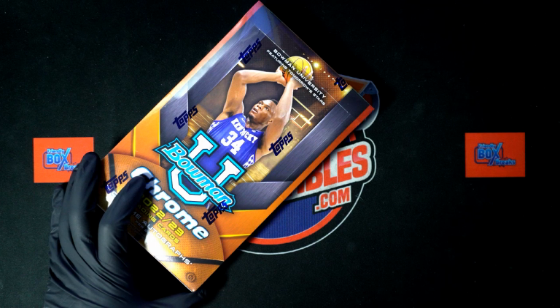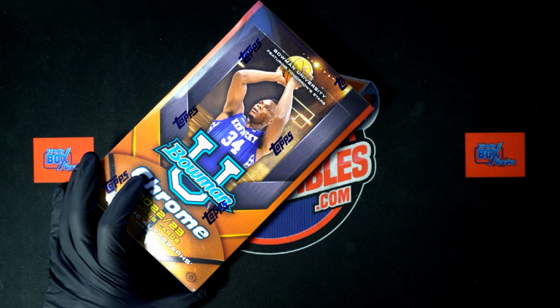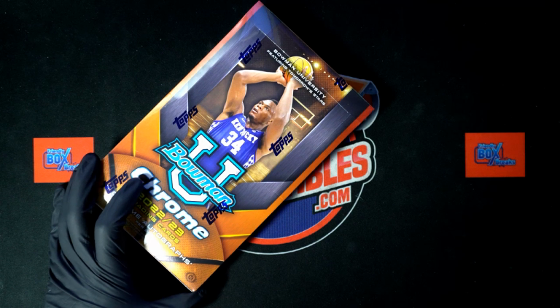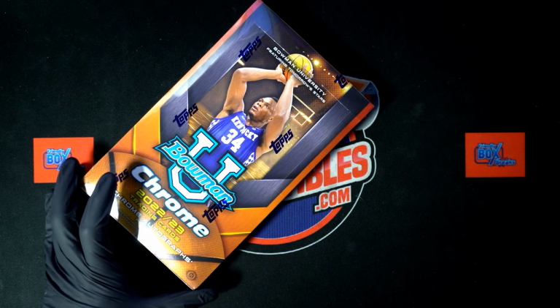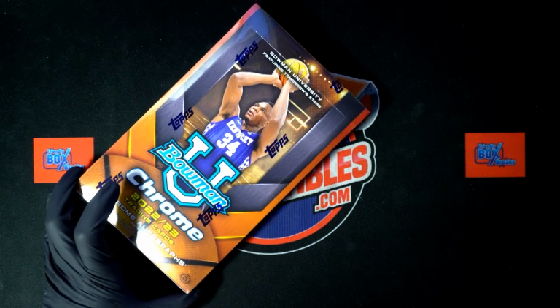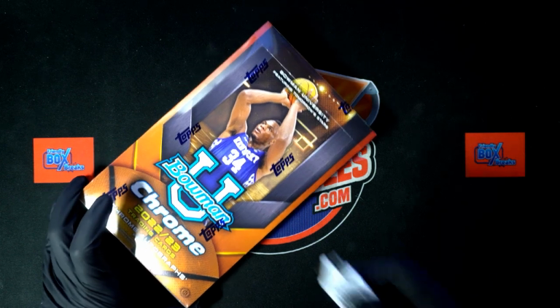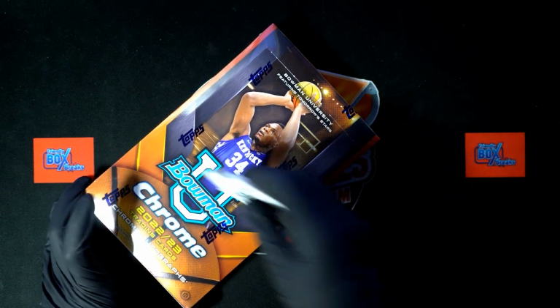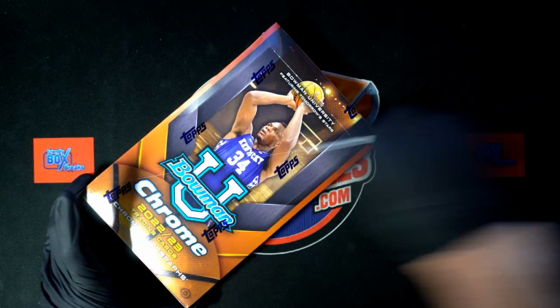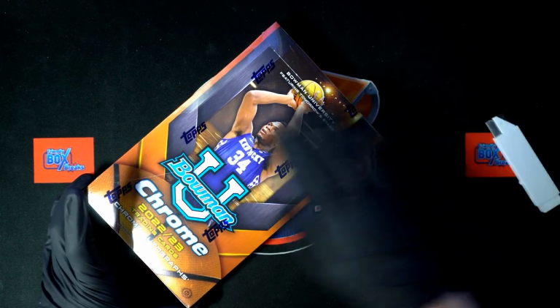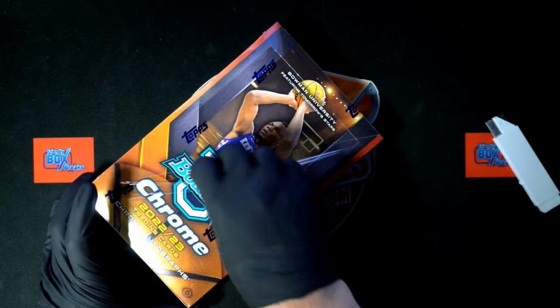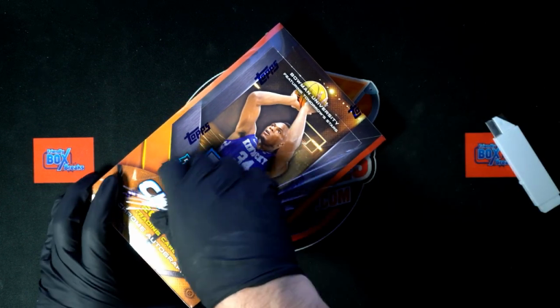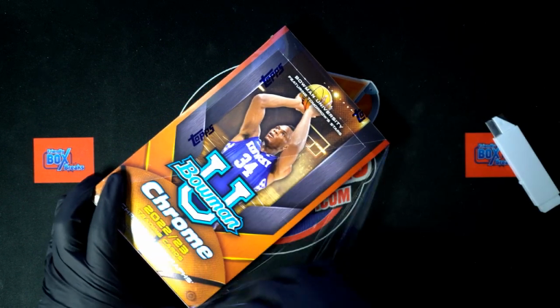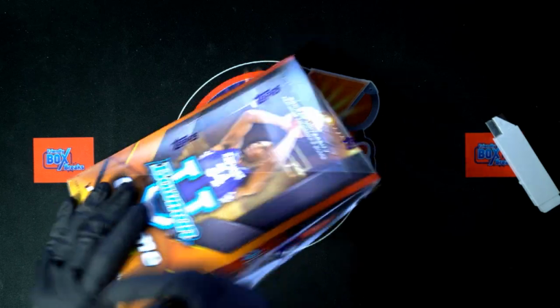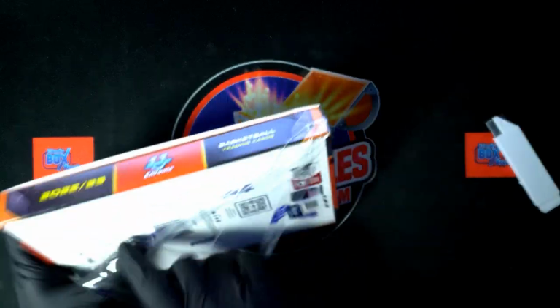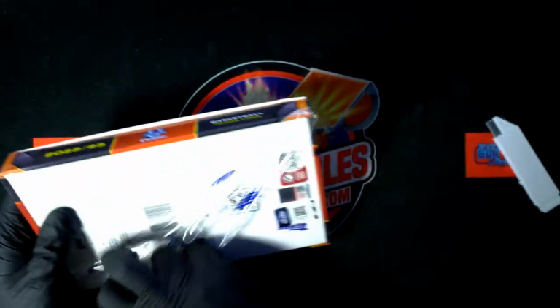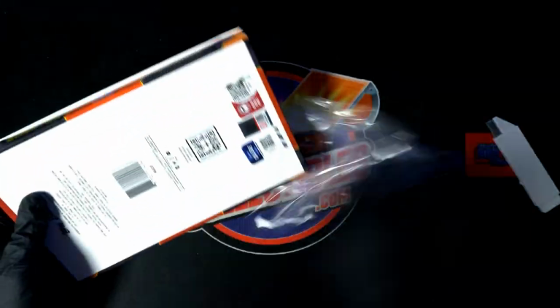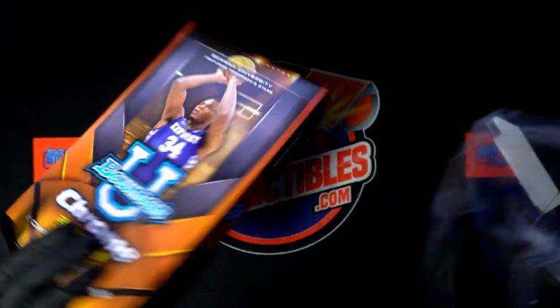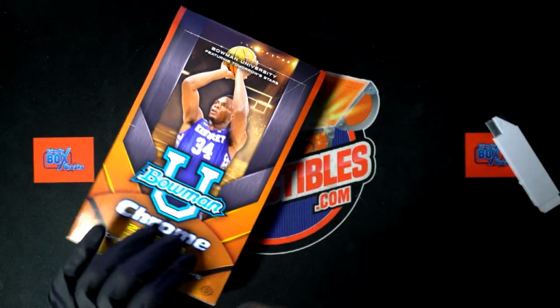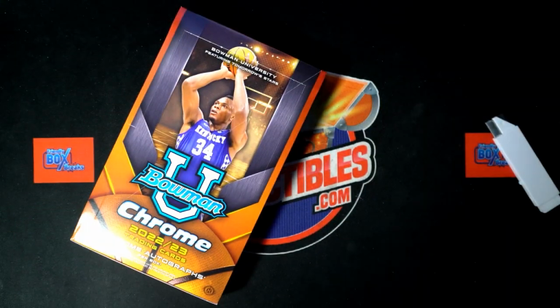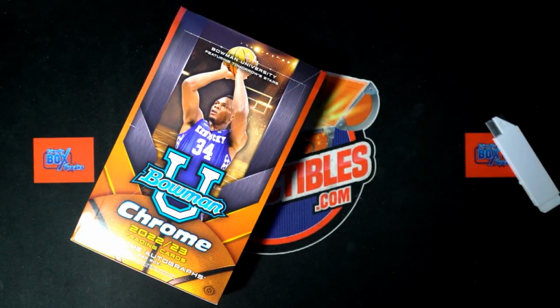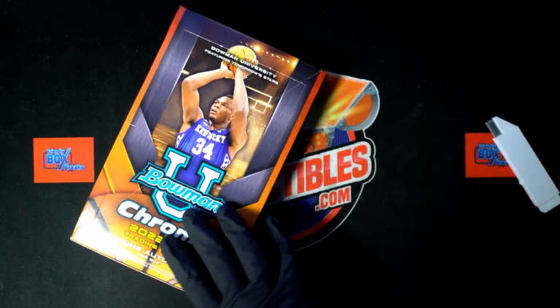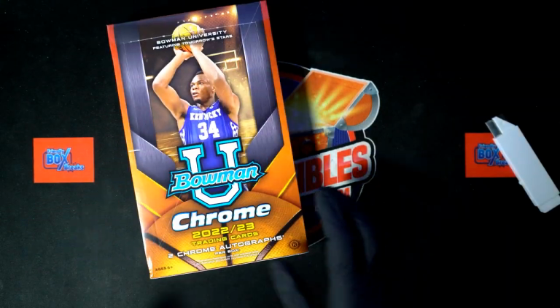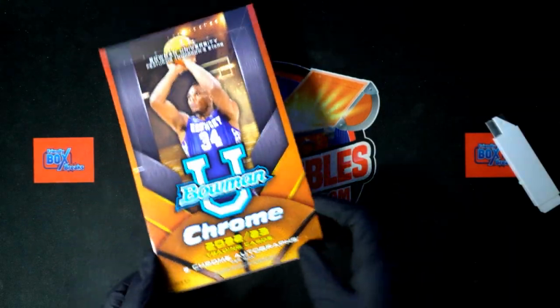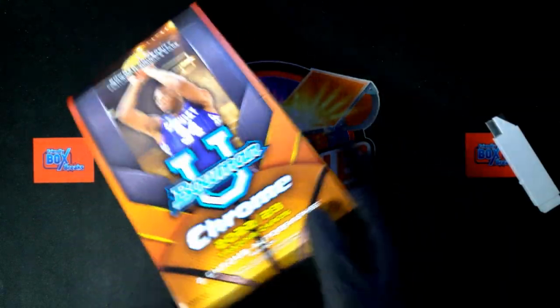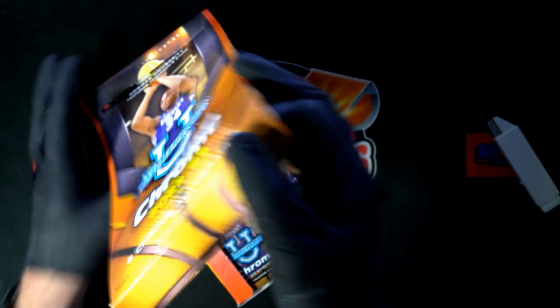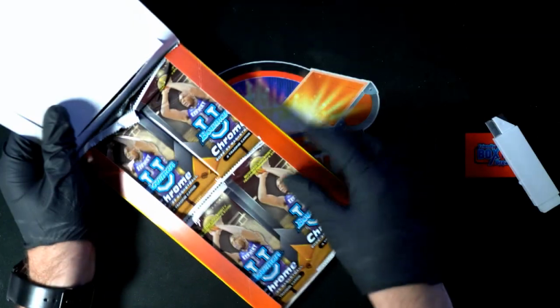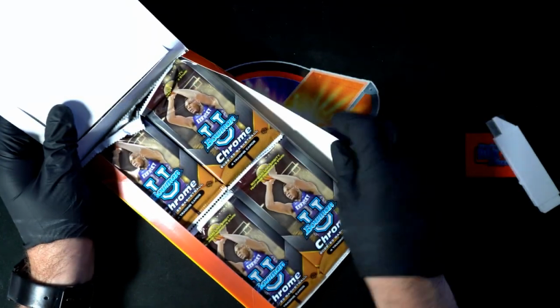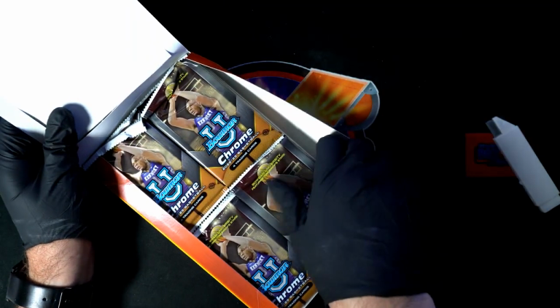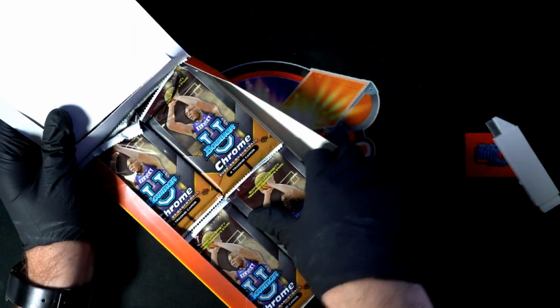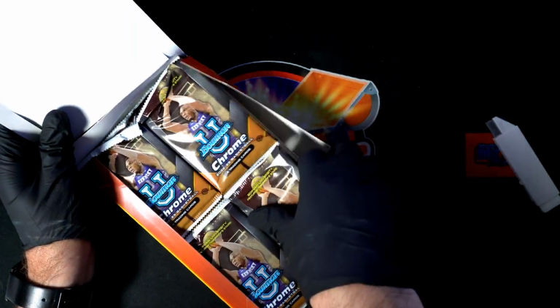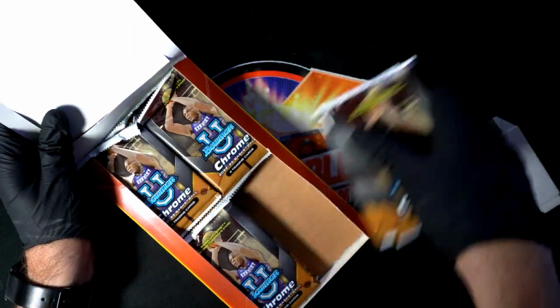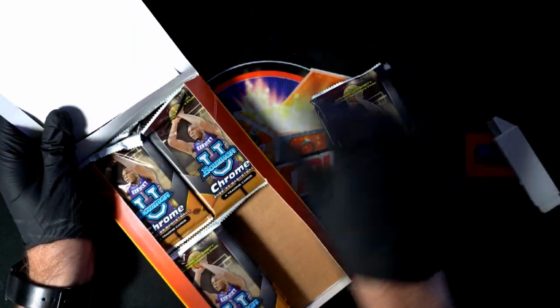We're ripping up a fresh box here — pack ripping, going in. Look at the packs that have some treasure in them. You know you can find some in Bowman U.